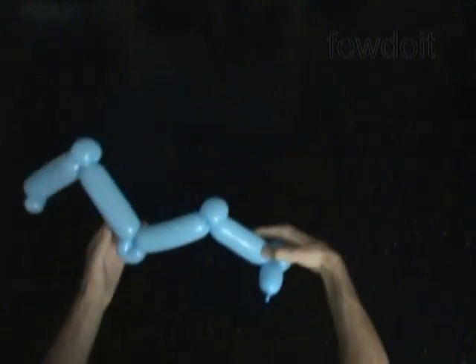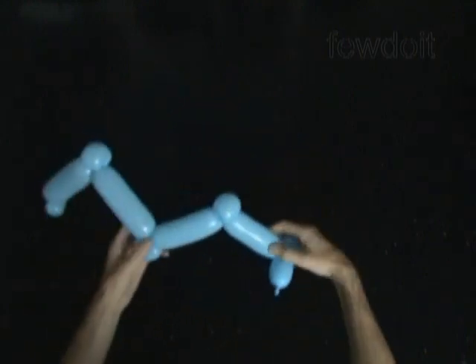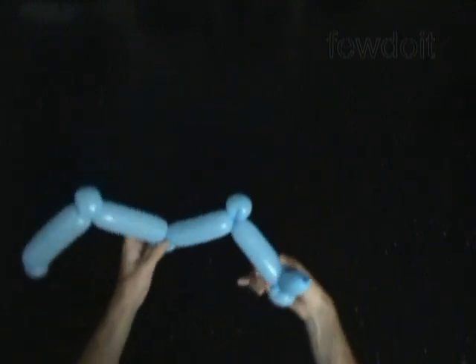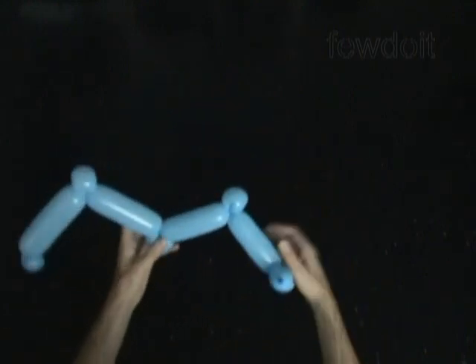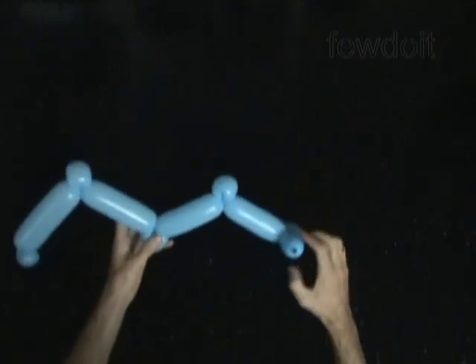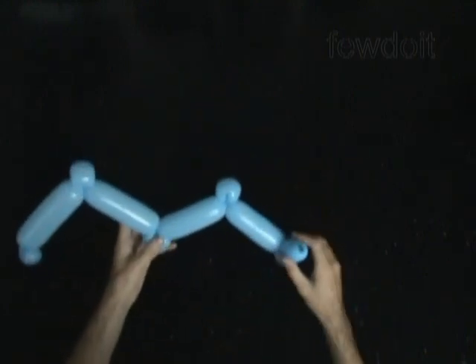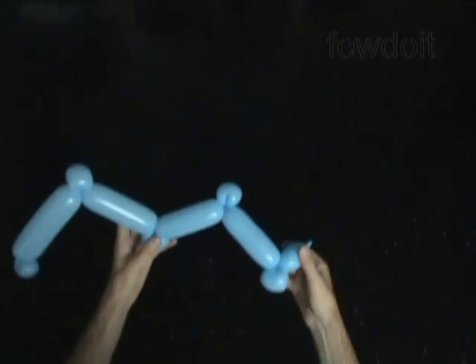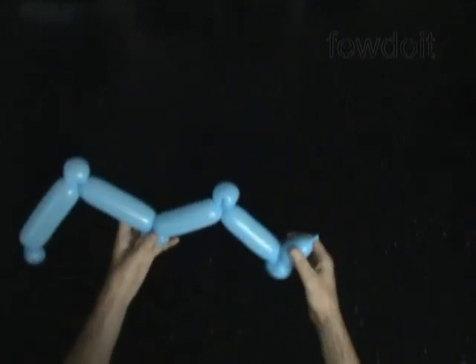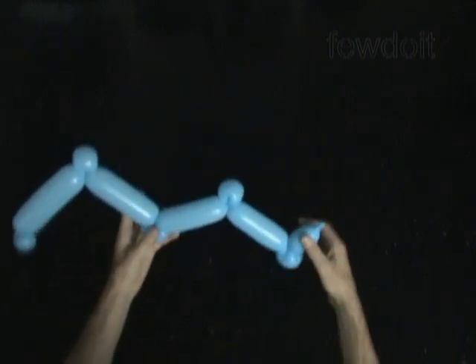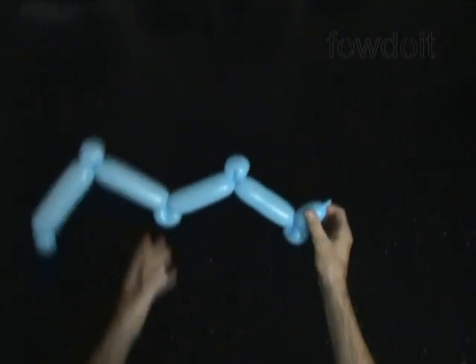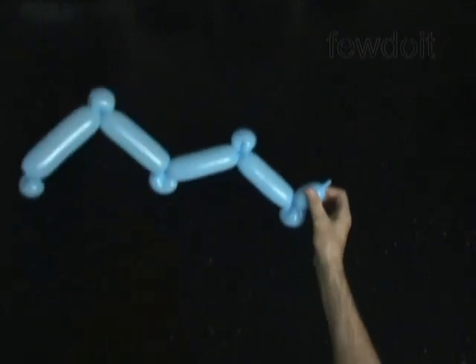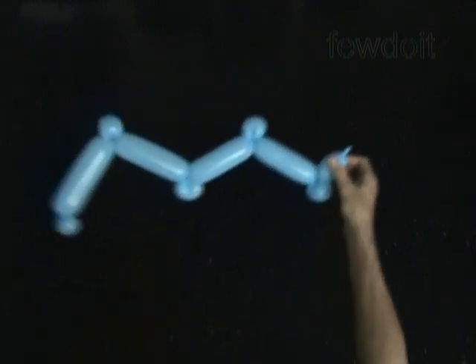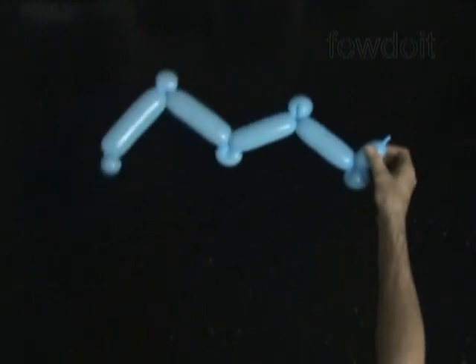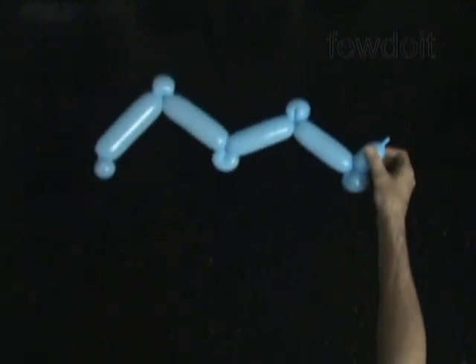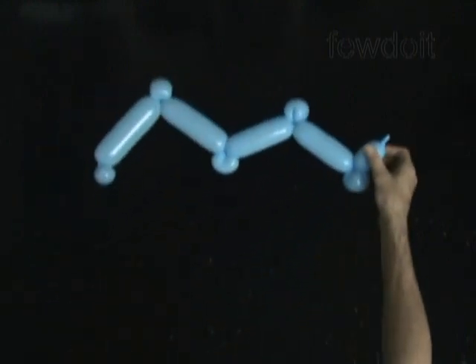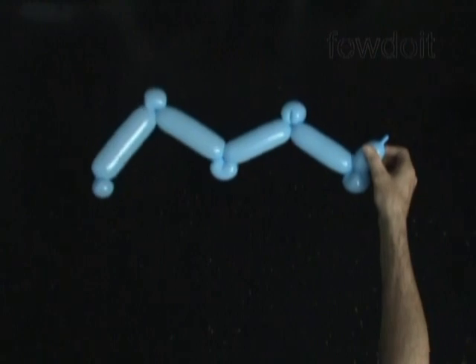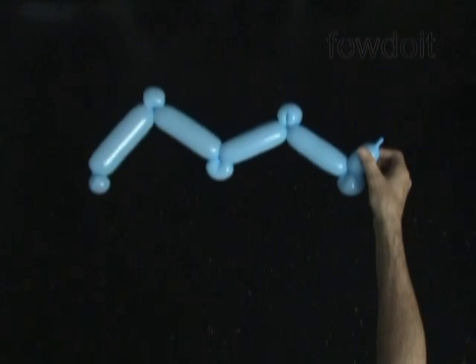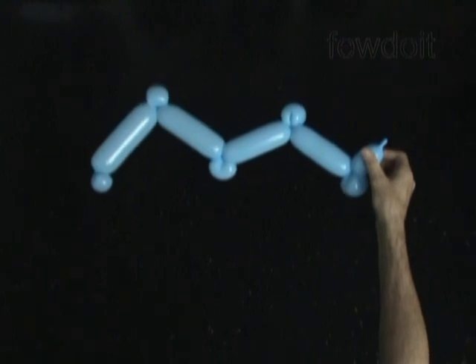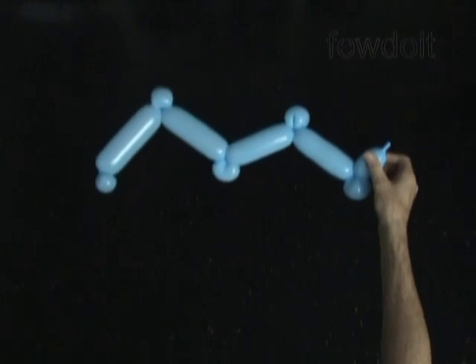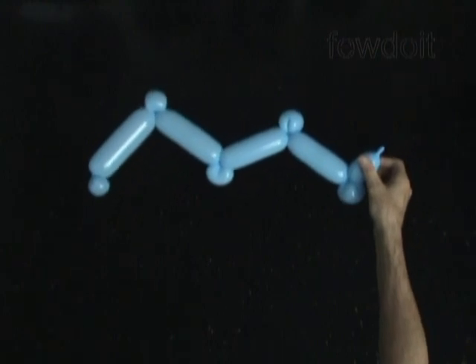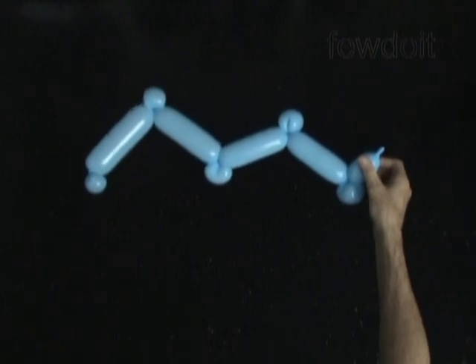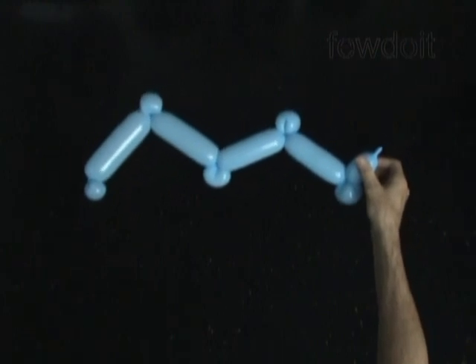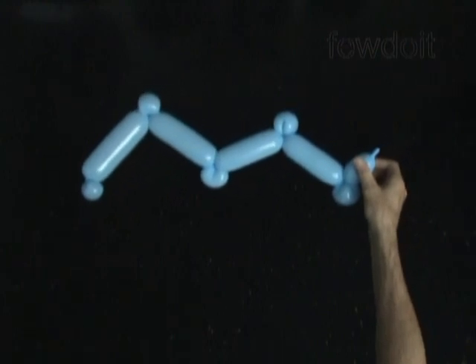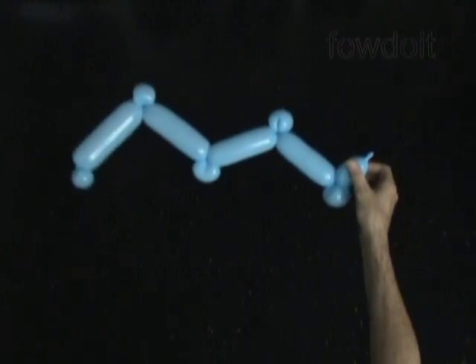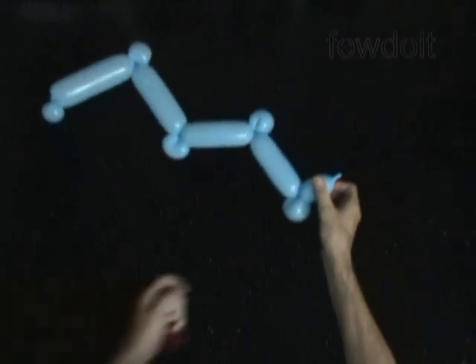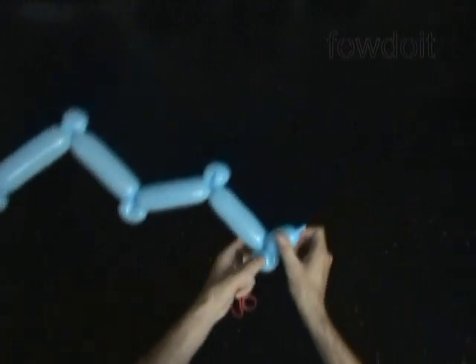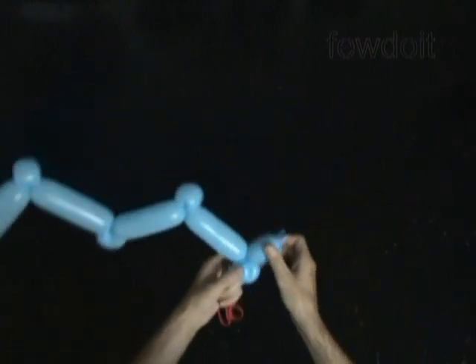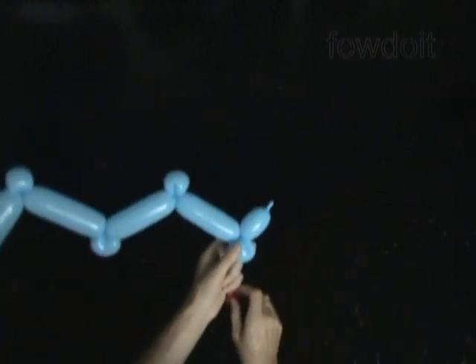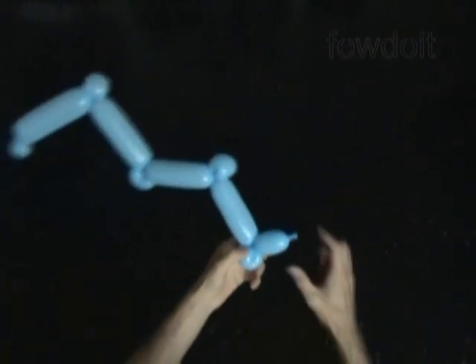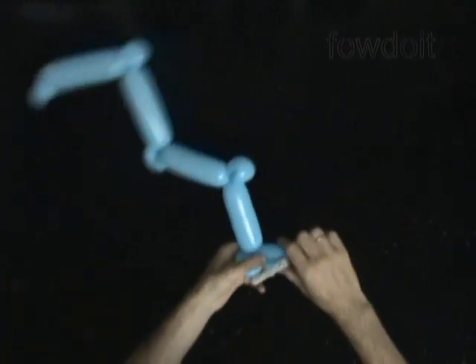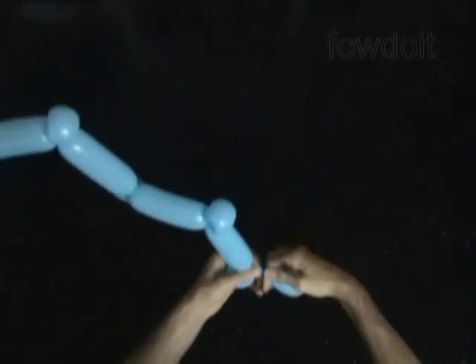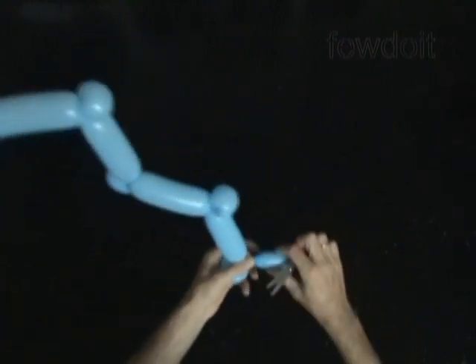Let's fix all bubbles in proper positions. Our sculpture already looks like letter M. If we flip it over, it will look like letter W.